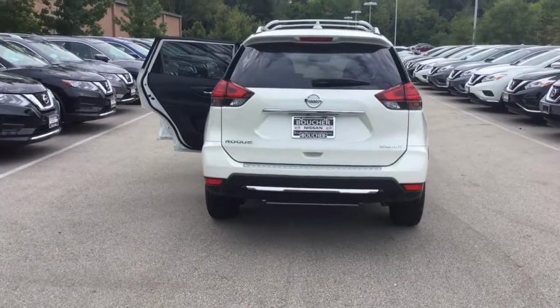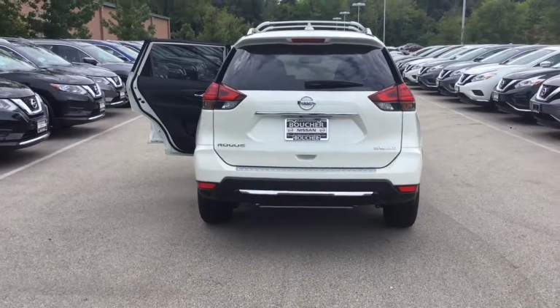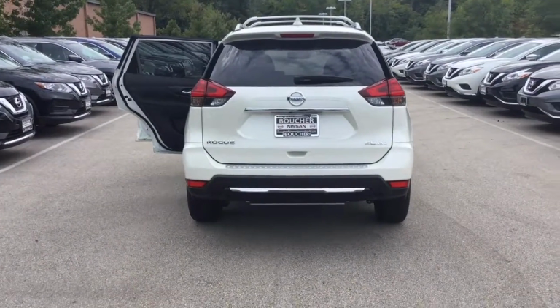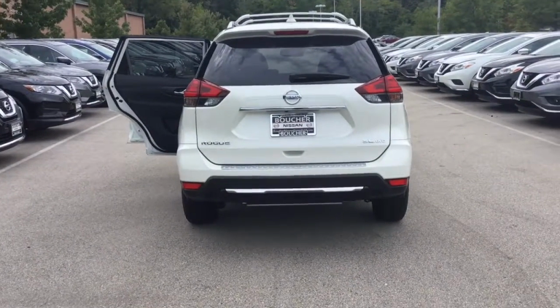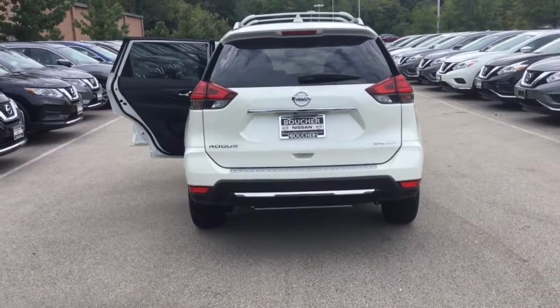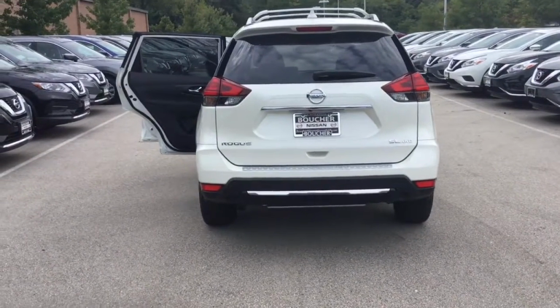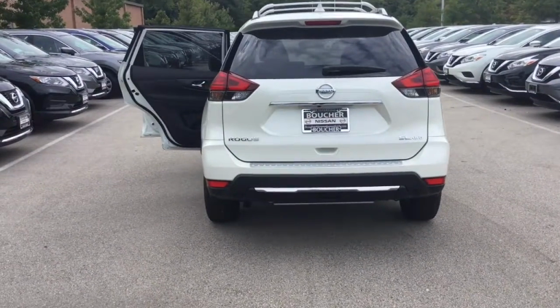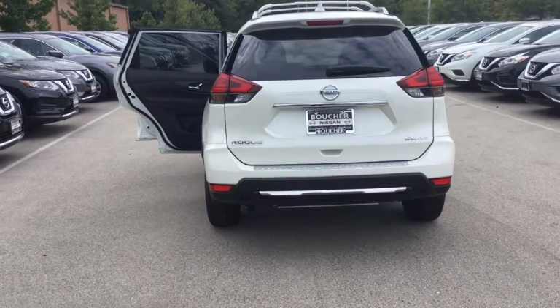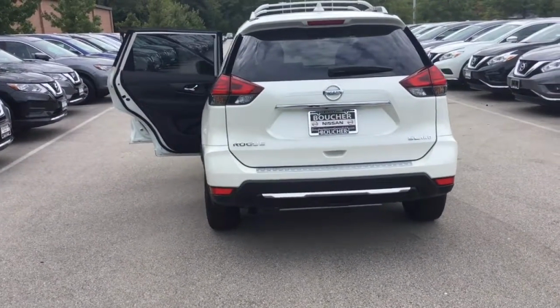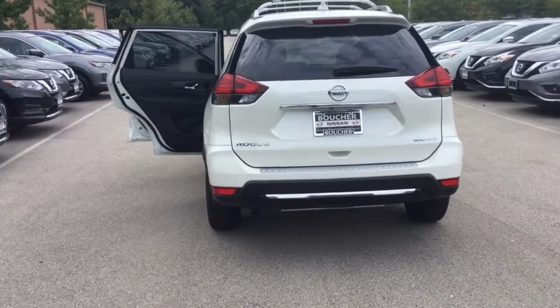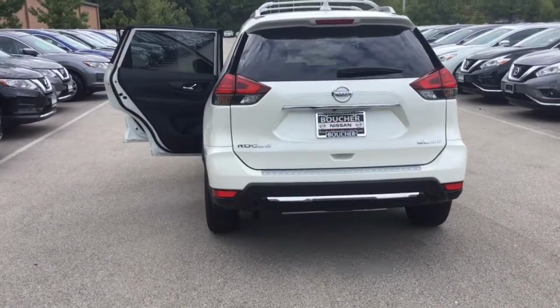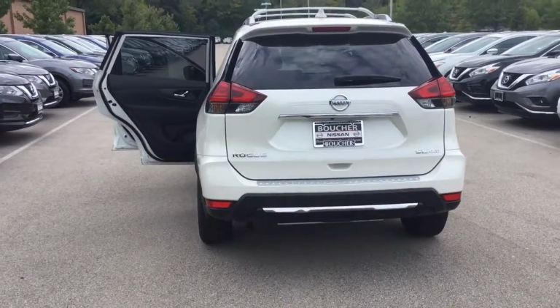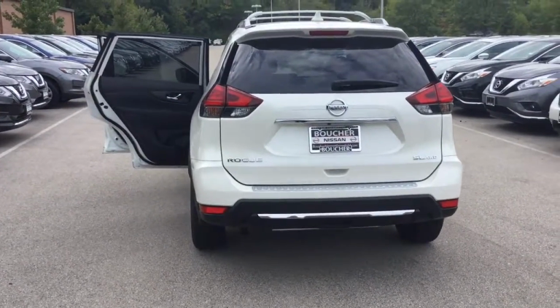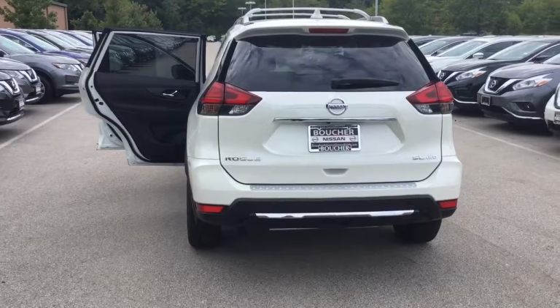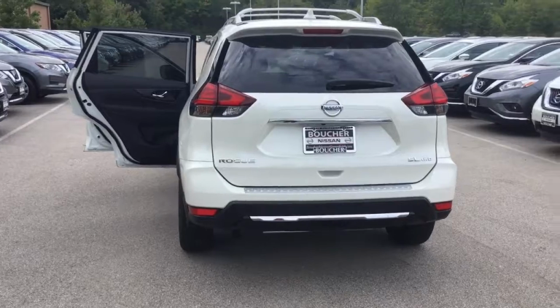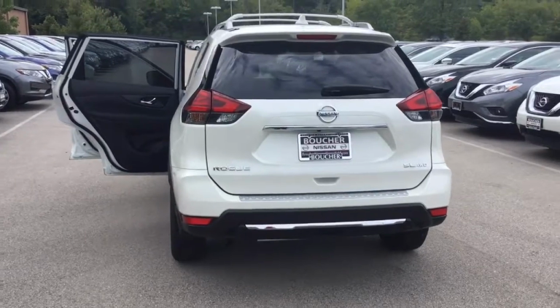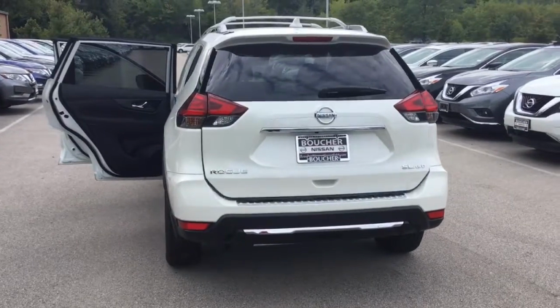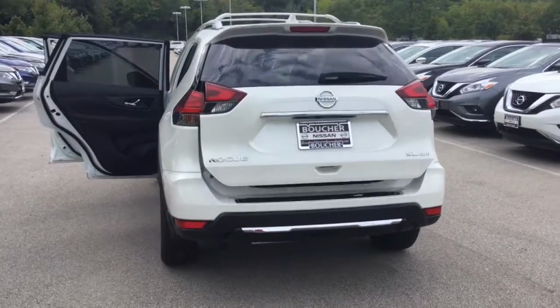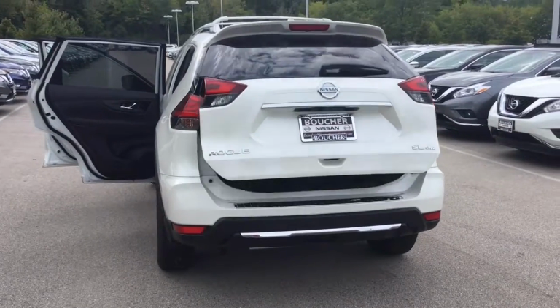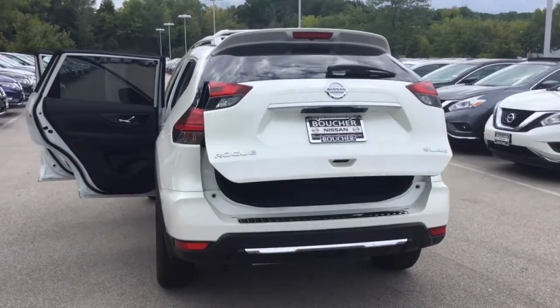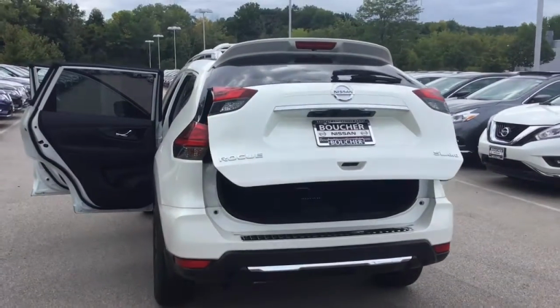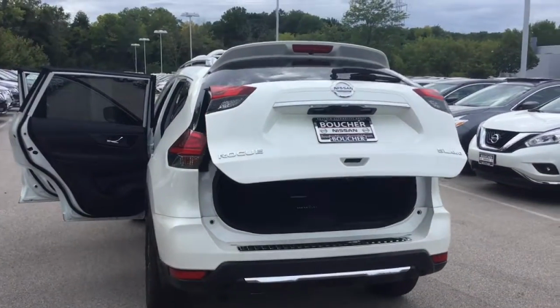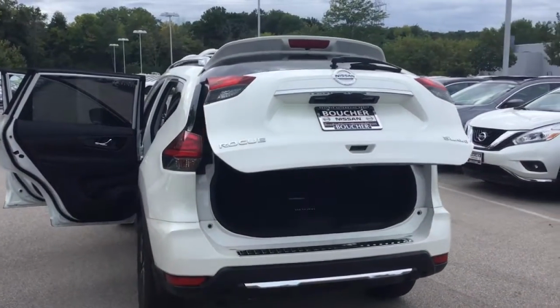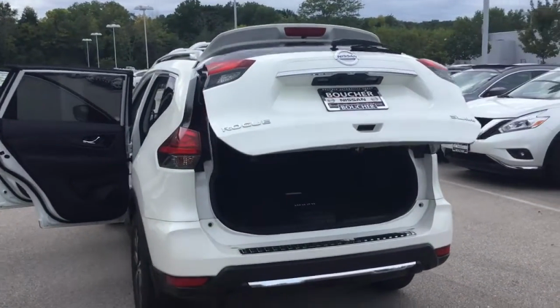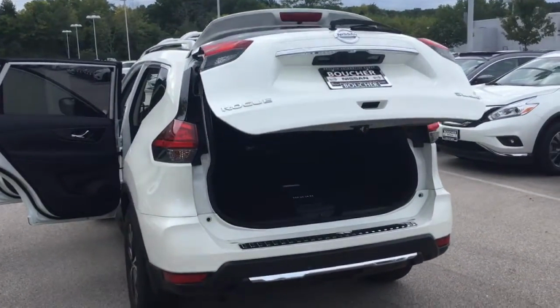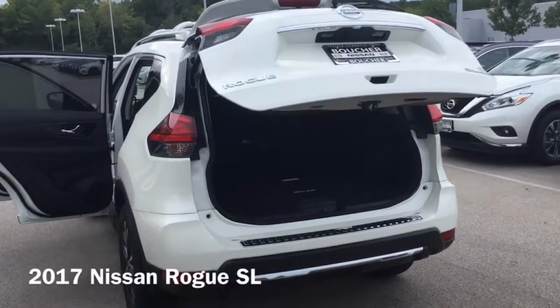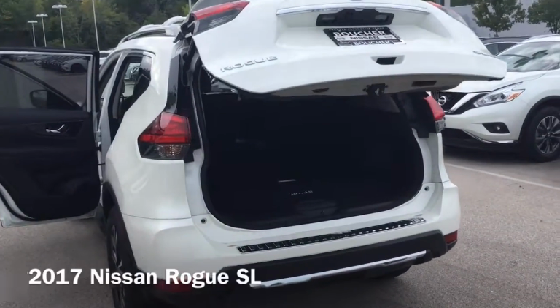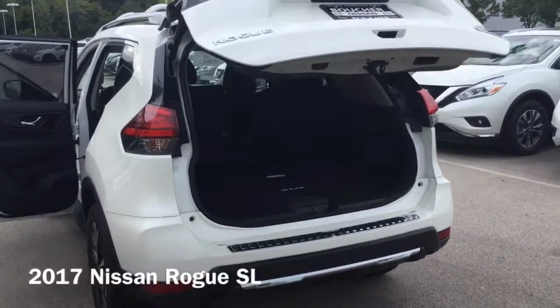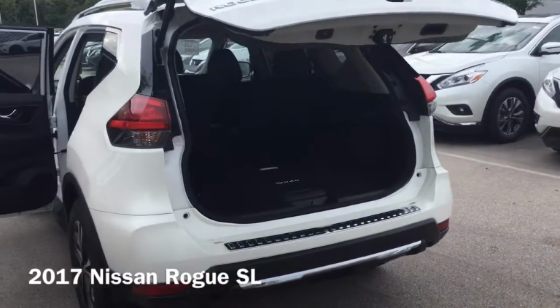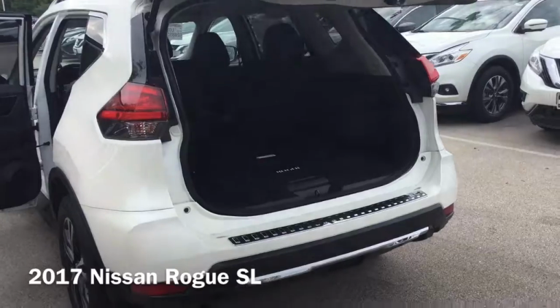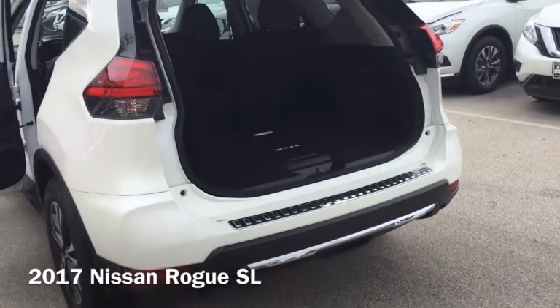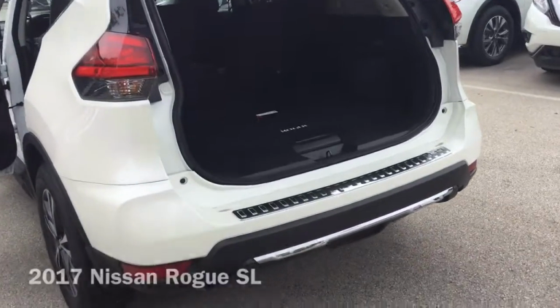Hi, I'm Taylor from Gordie Boucher Nissan of Greenfield. I just wanted to give you a closer look at this awesome new 2017 Nissan Rogue SL in the gorgeous Pro-Ed exterior I know you really like.